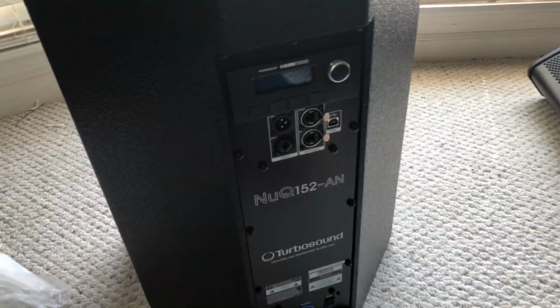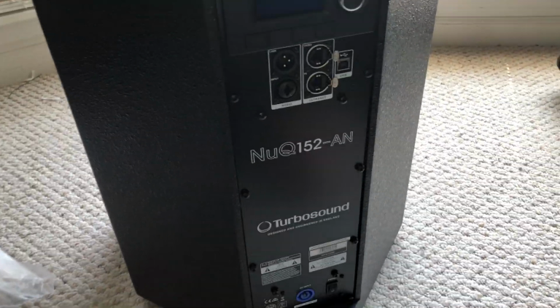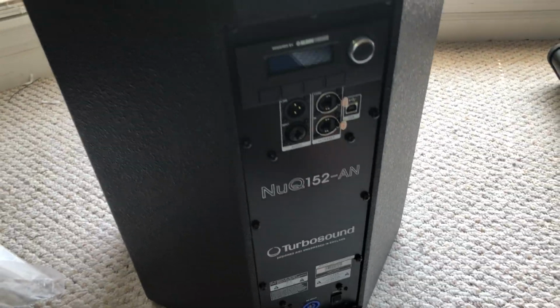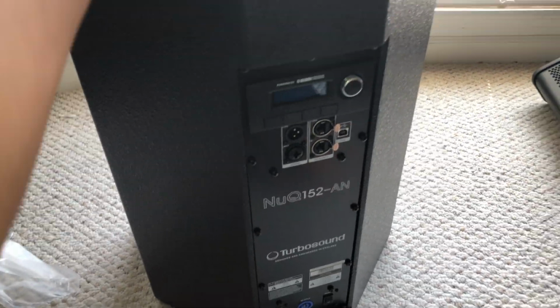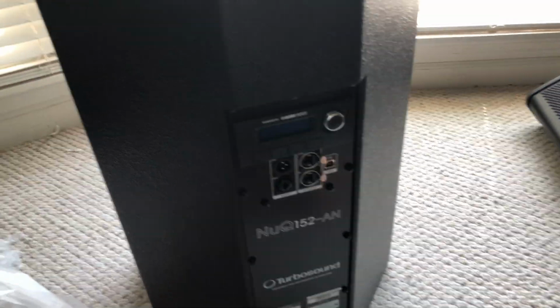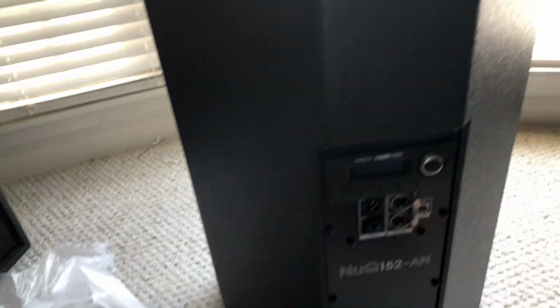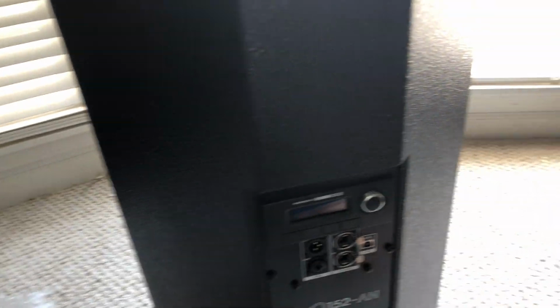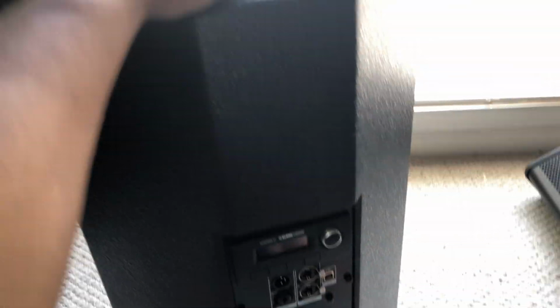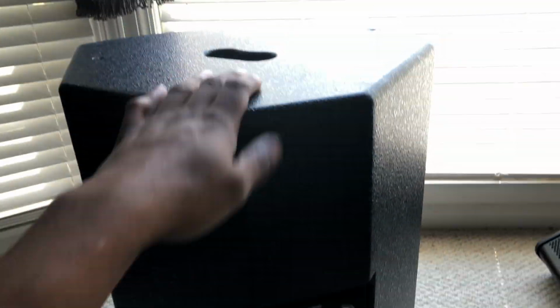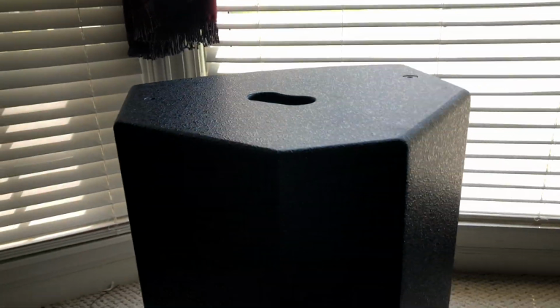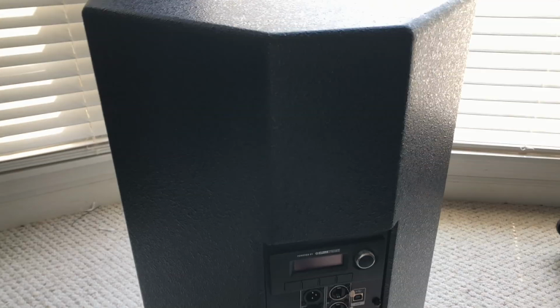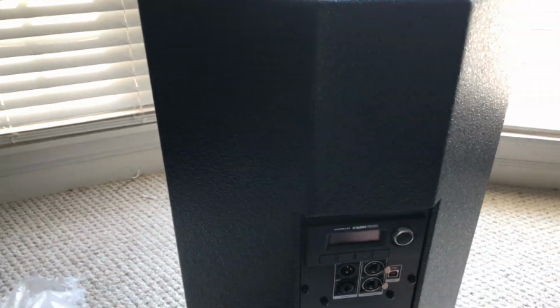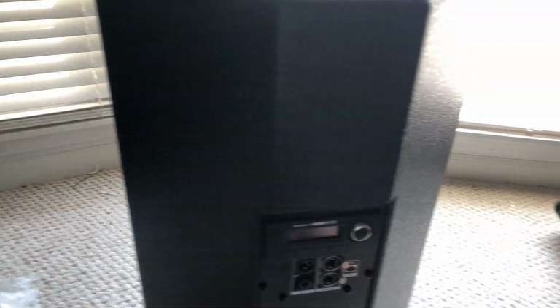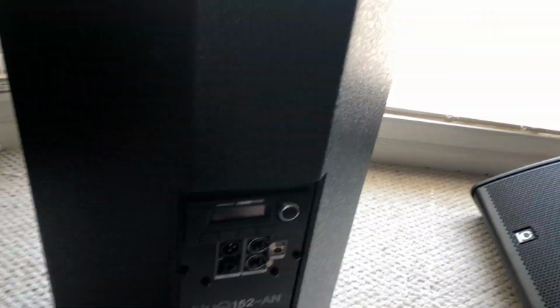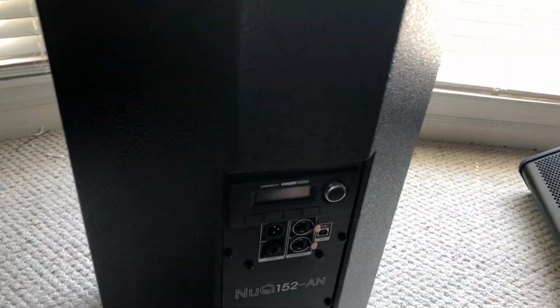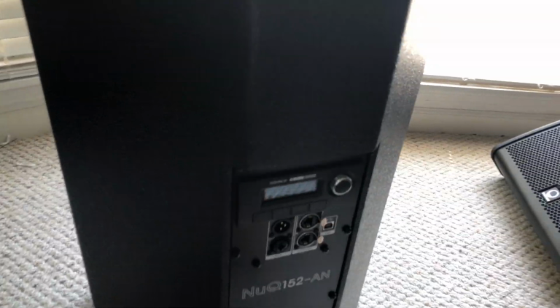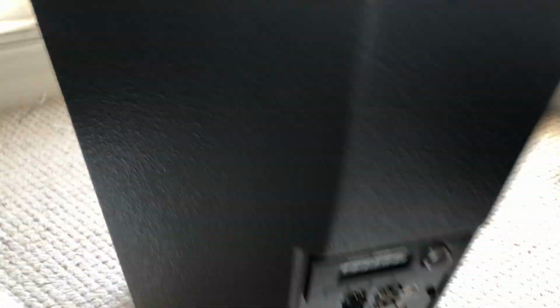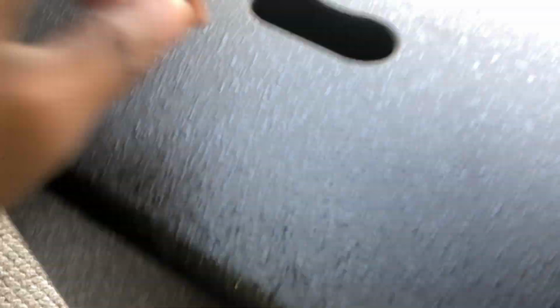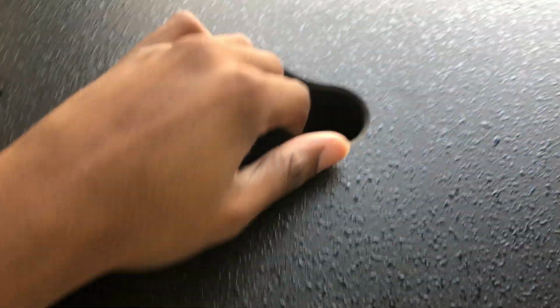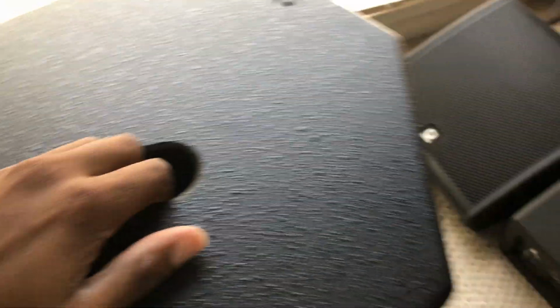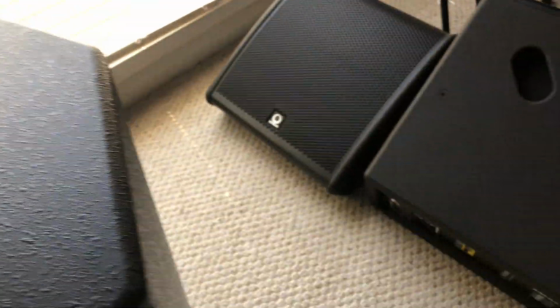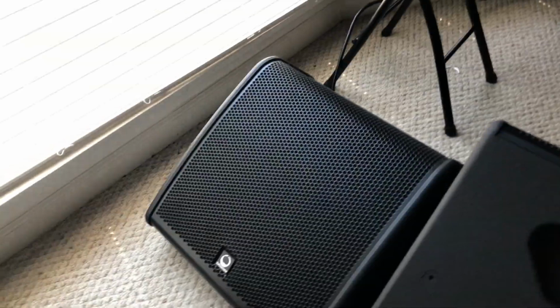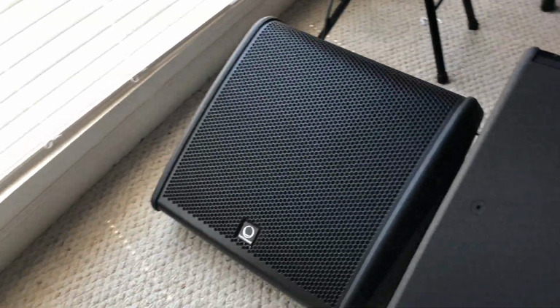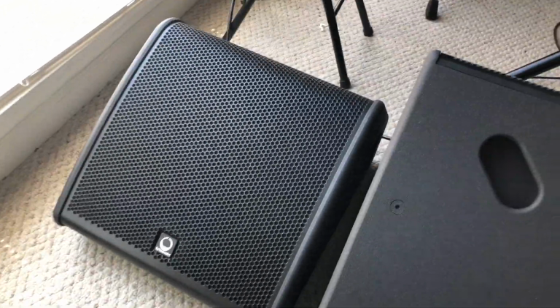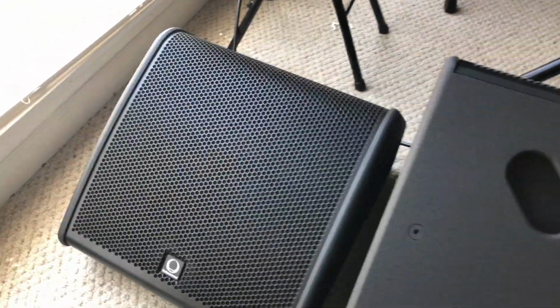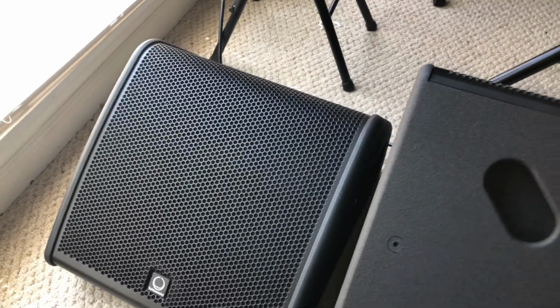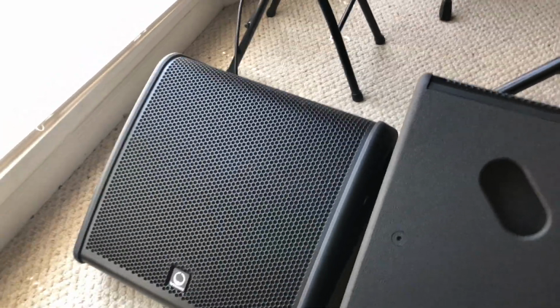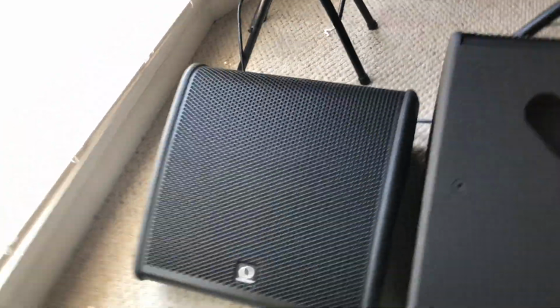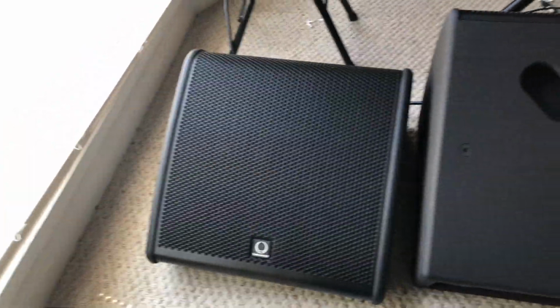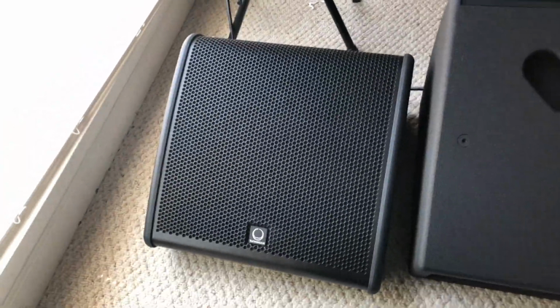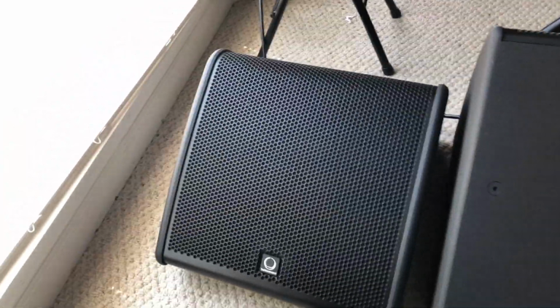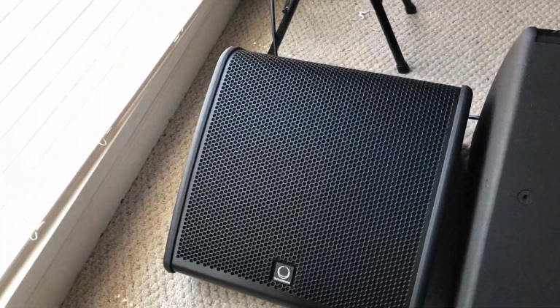You can use this at the front of house, side fill, or even as a floor monitor. Let's see what it looks like on the floor — oh yeah, this is the Flash line monitor. Click this link to see the unboxing of that.